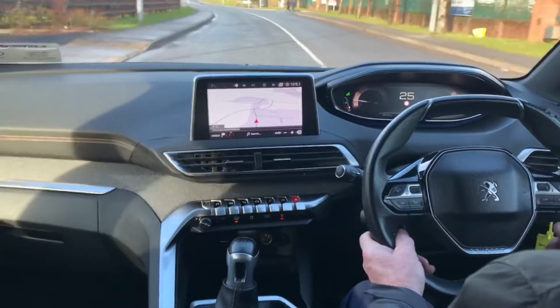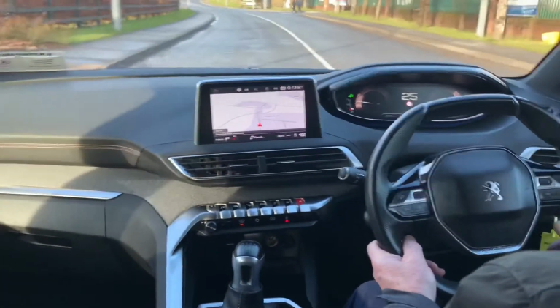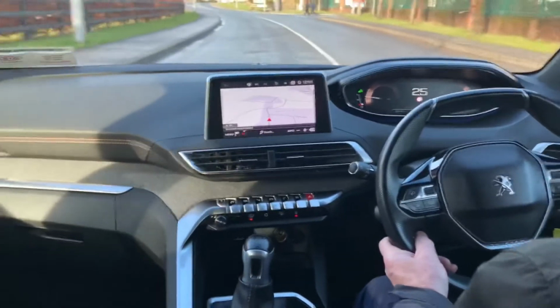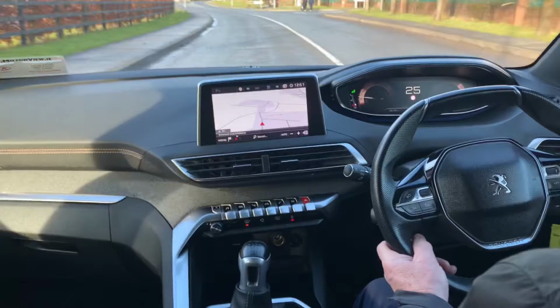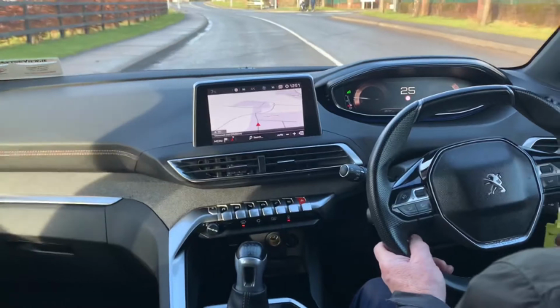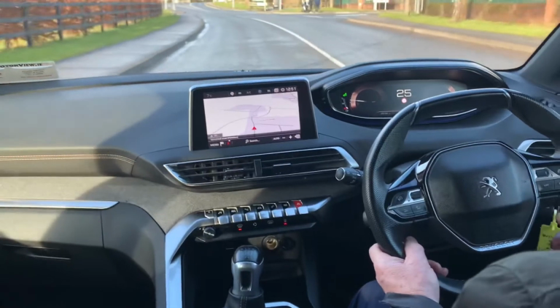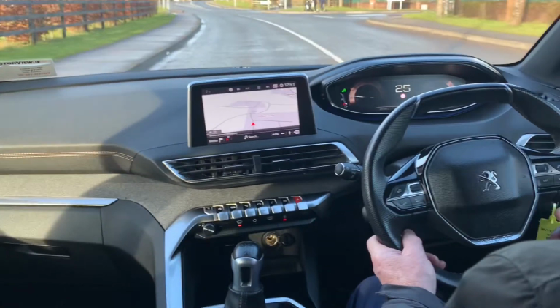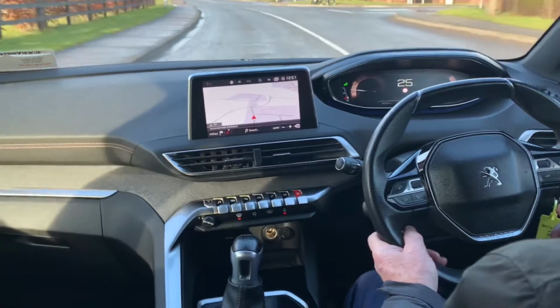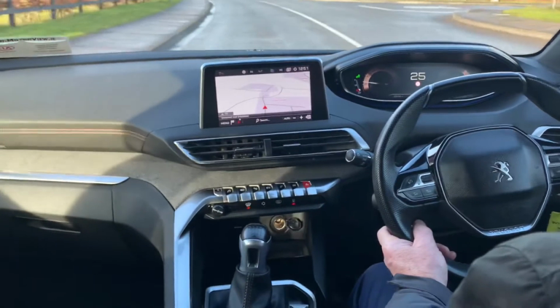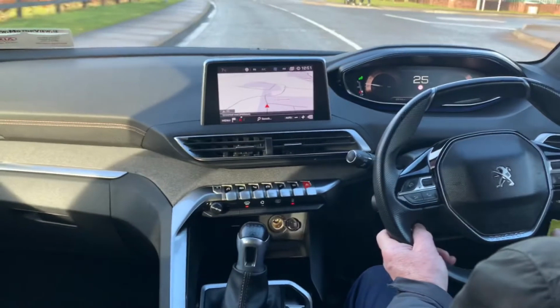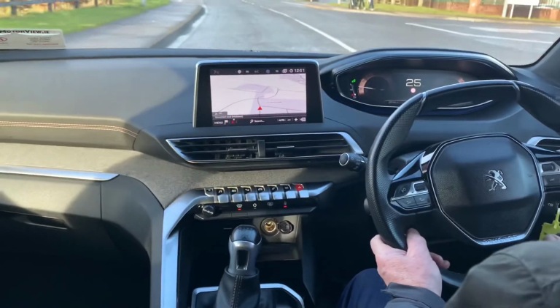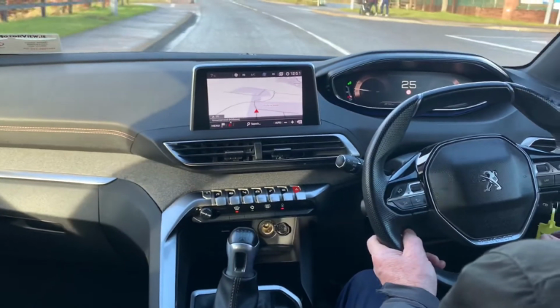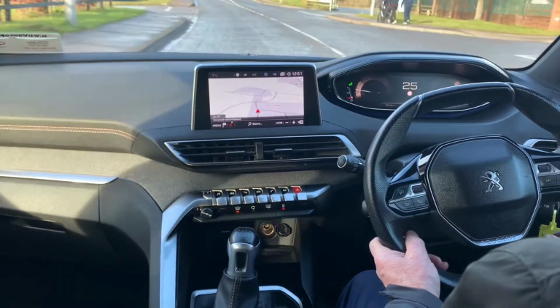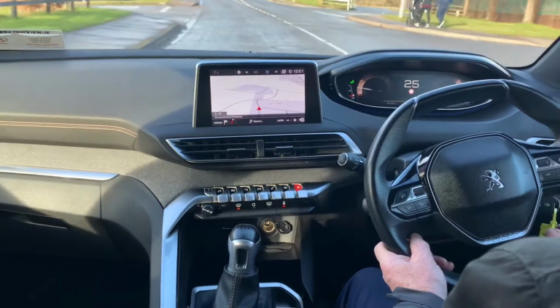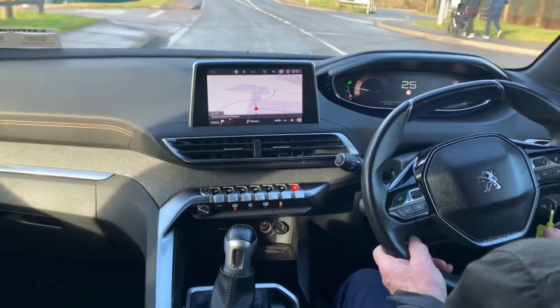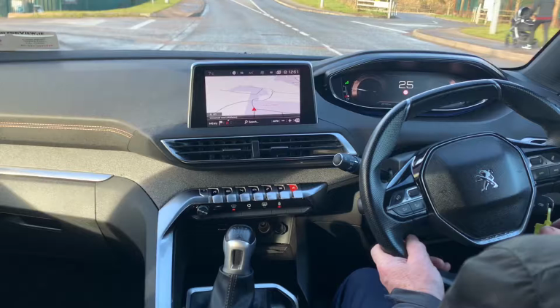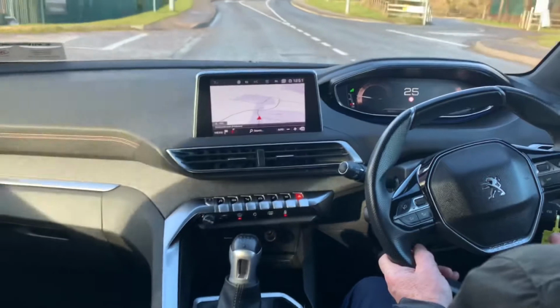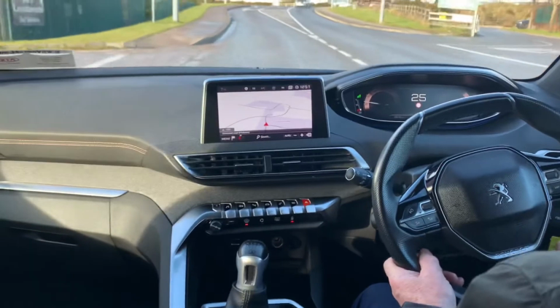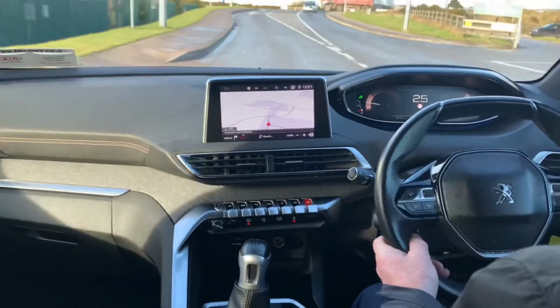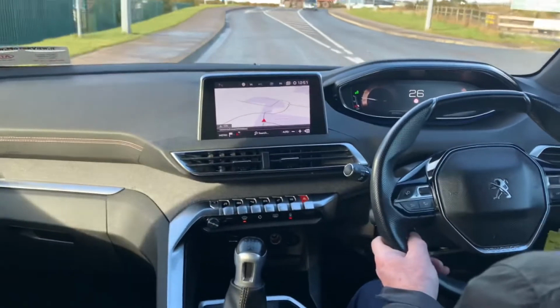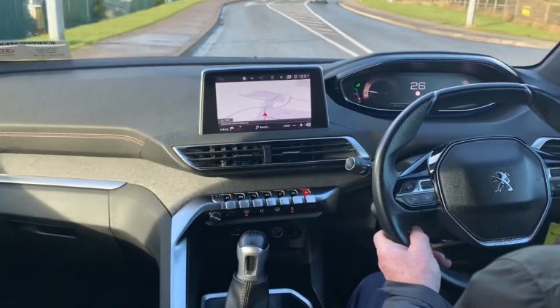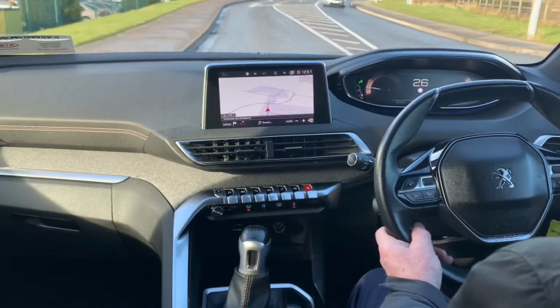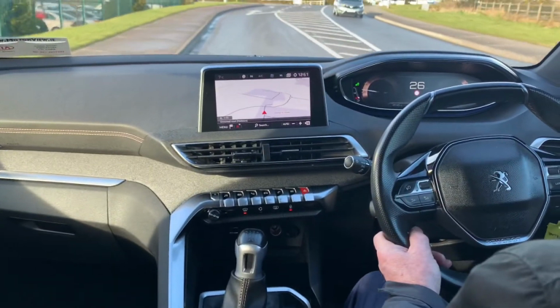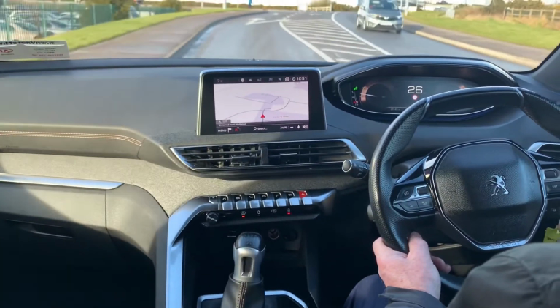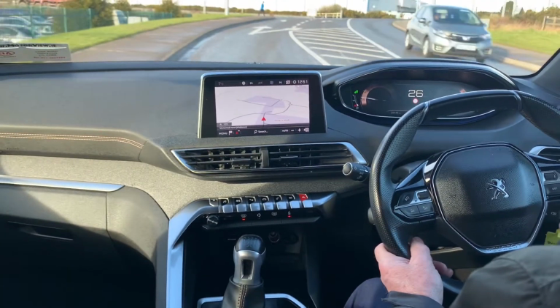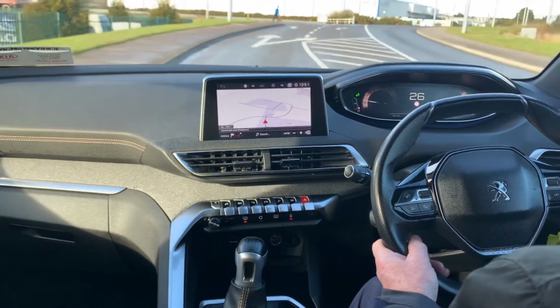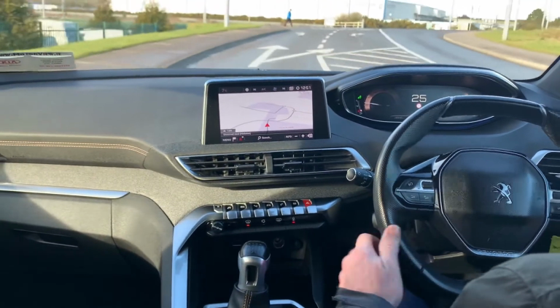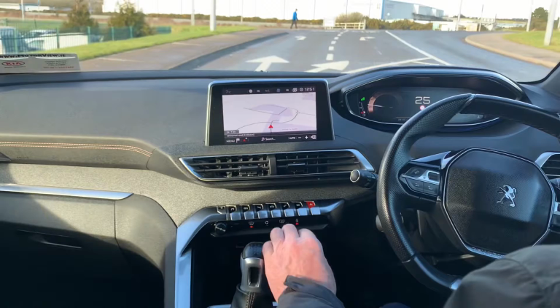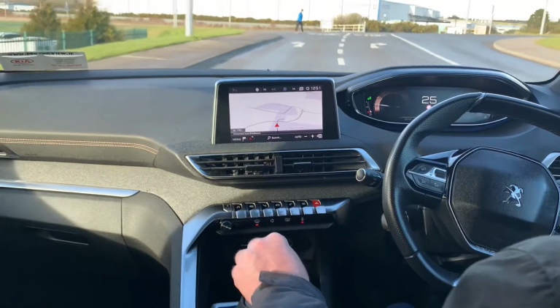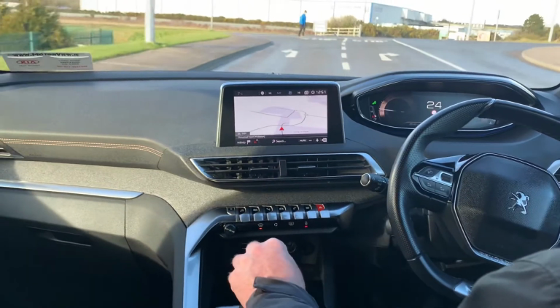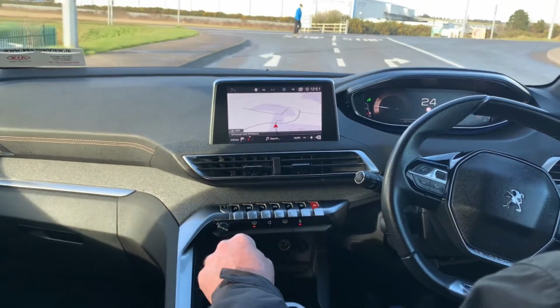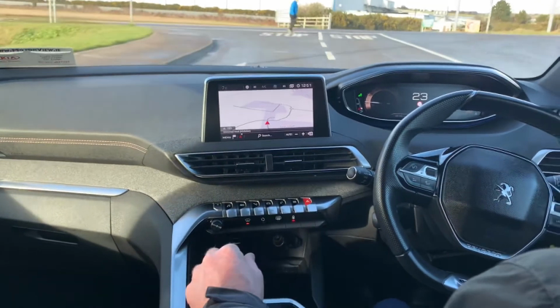This GT Line model is rare and definitely worth a test drive. All our cars come fully sanitized and serviced. We are now offering an online valuation of your current car for trade-in, and a click and collect service.